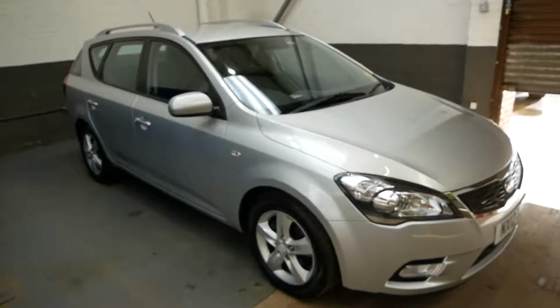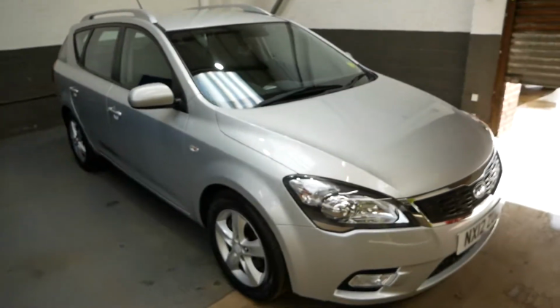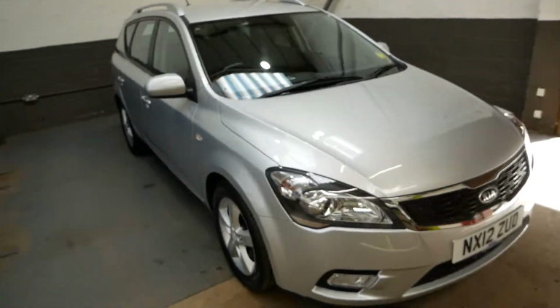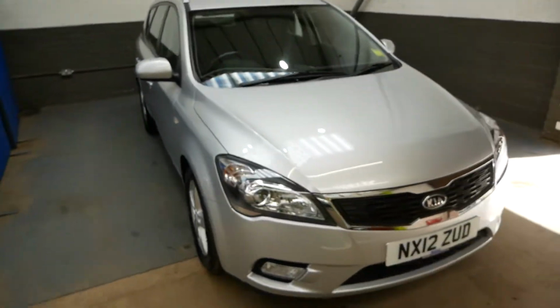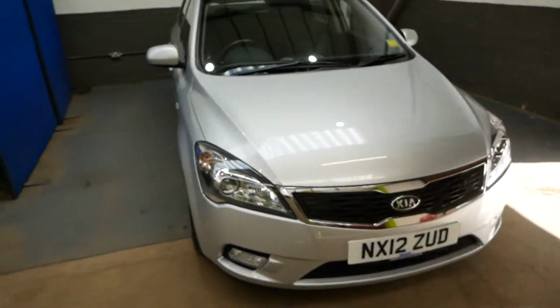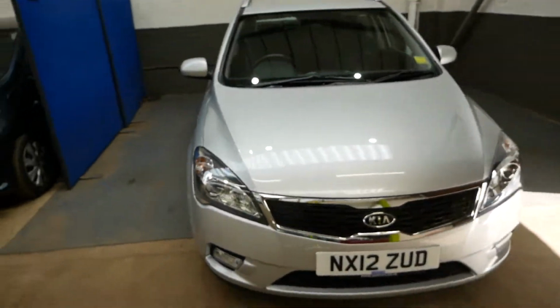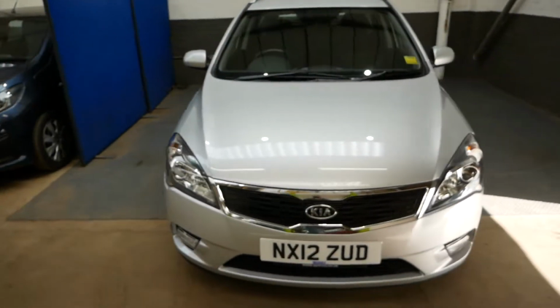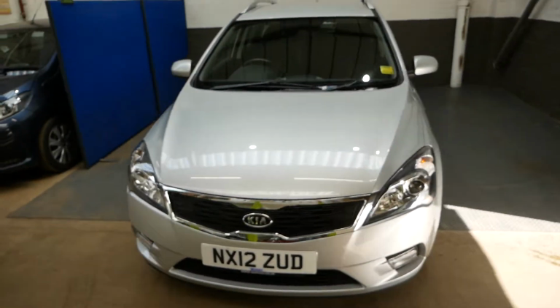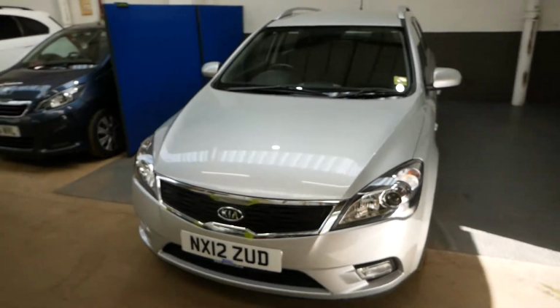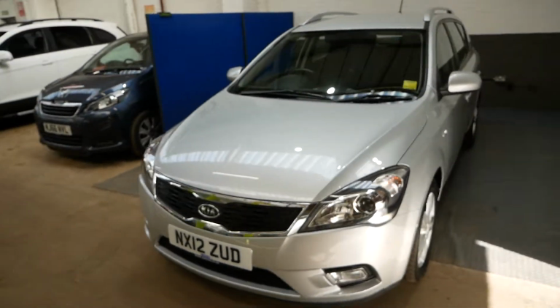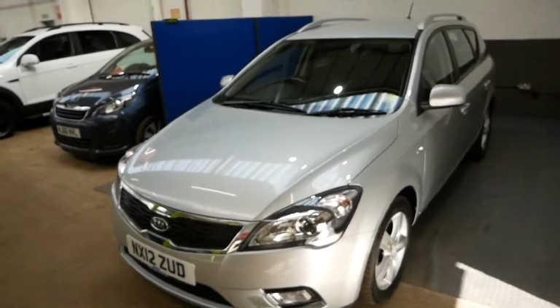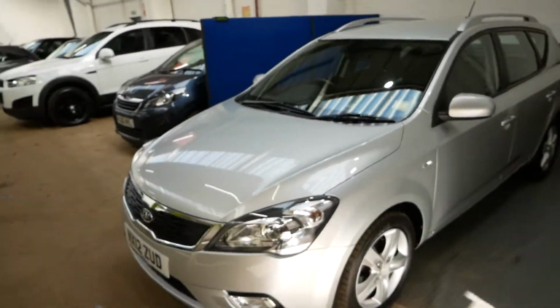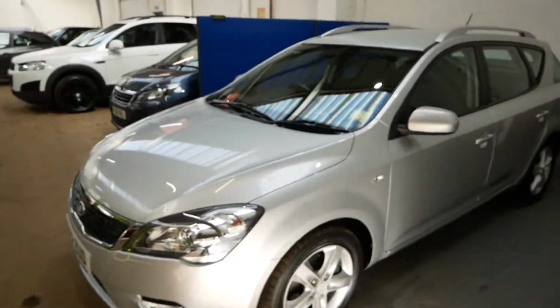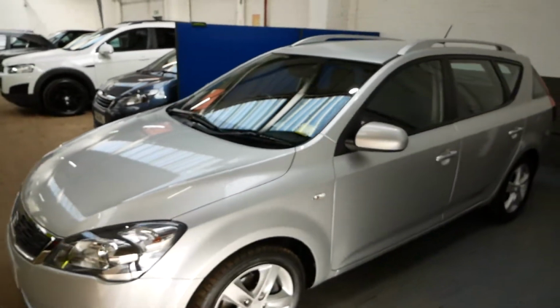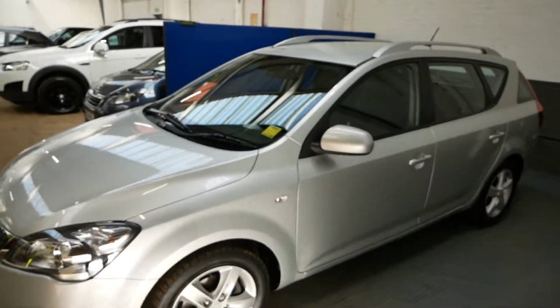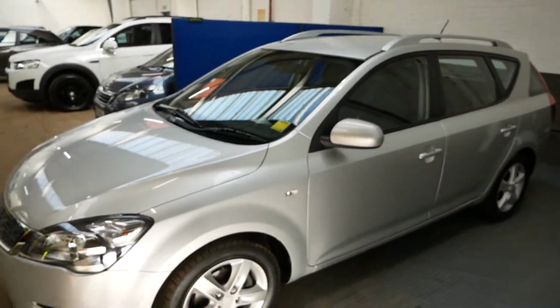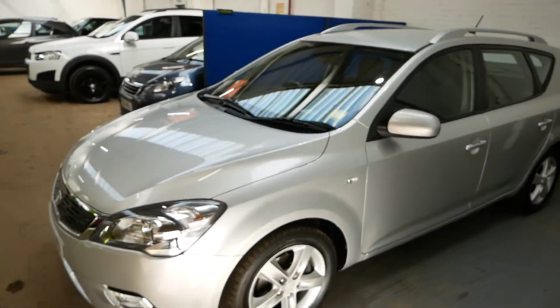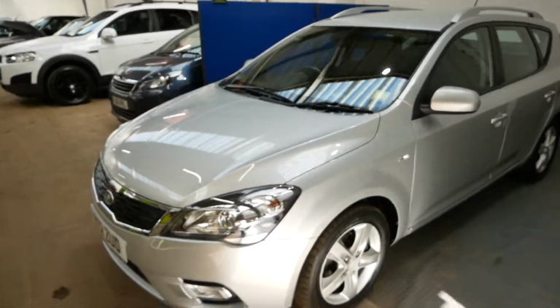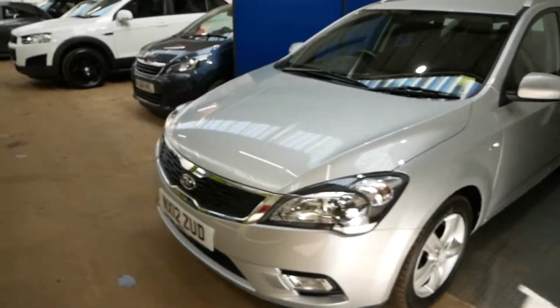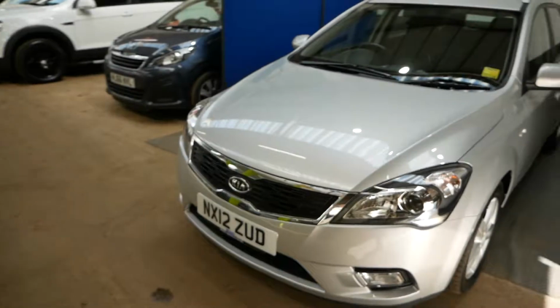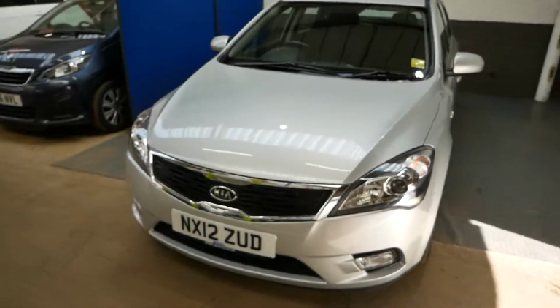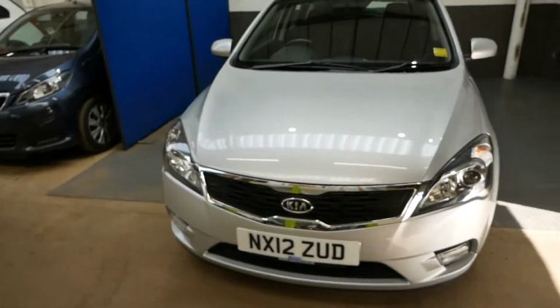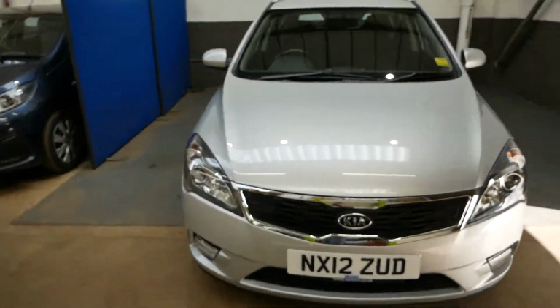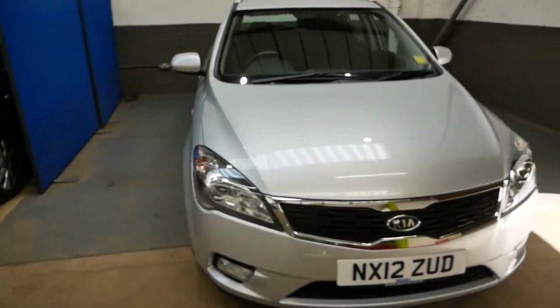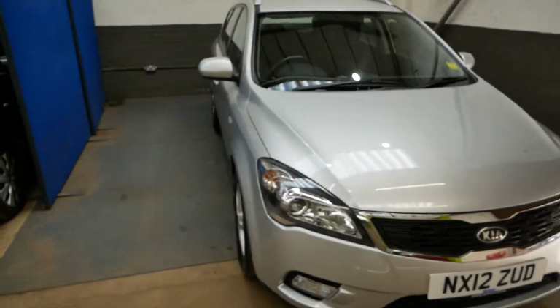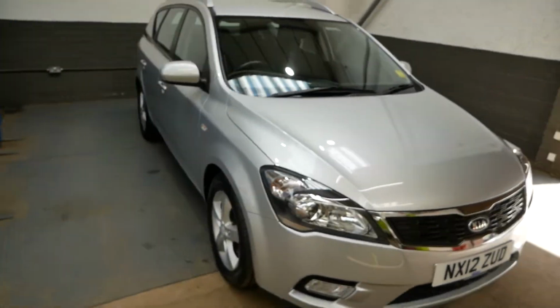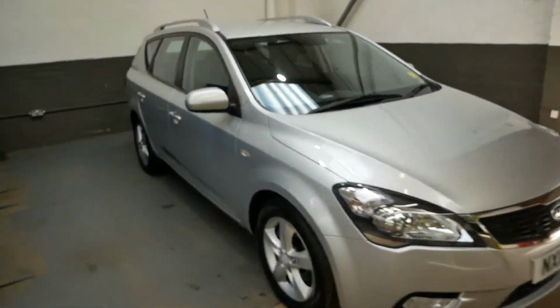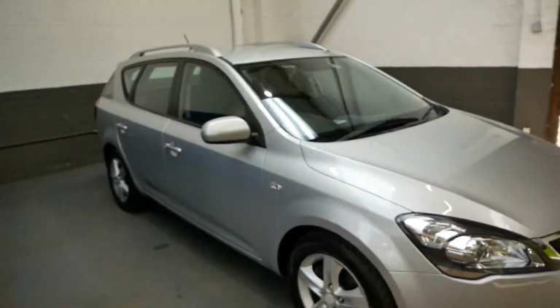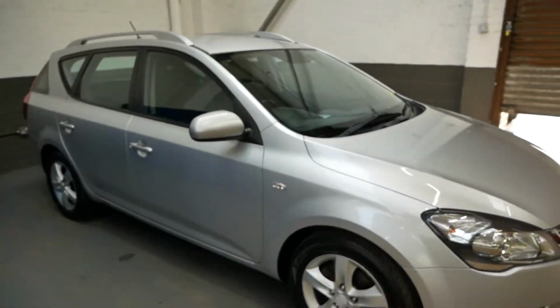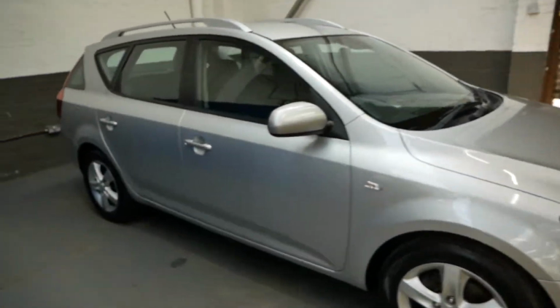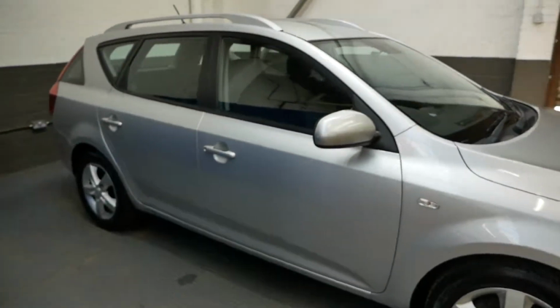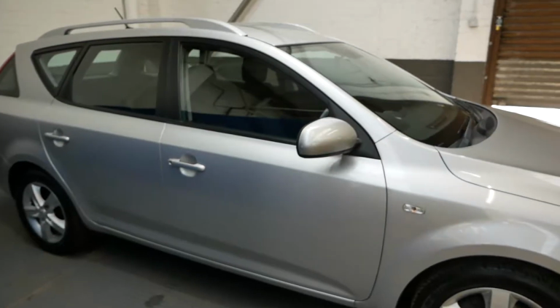Hi there, it's Aaron from GBI Cars. I'm just going to take you around our Kia Ceed 2. This is the SW or estate version of the car on a 2012 plate. It does indeed come with a full service history, like all of our cars.